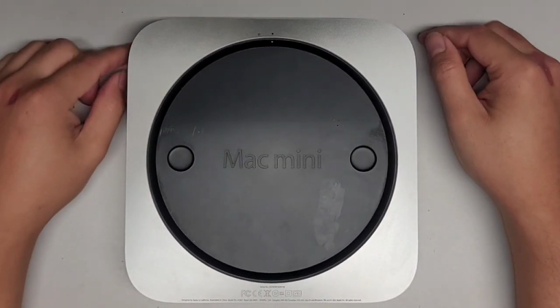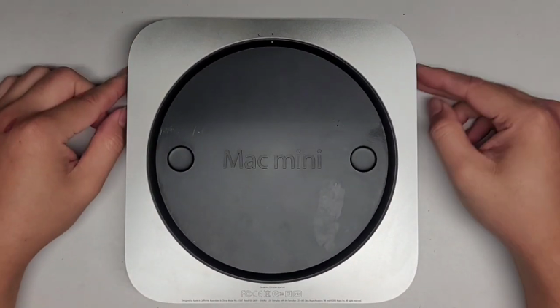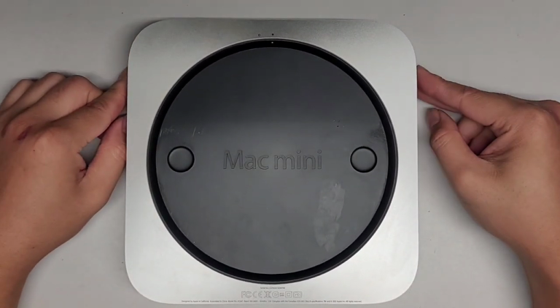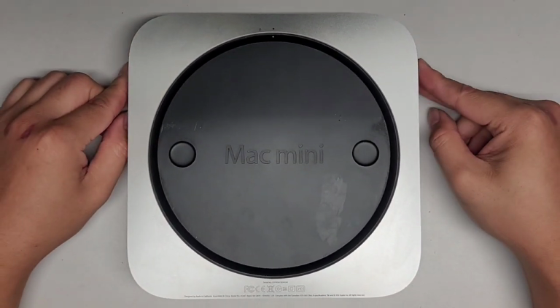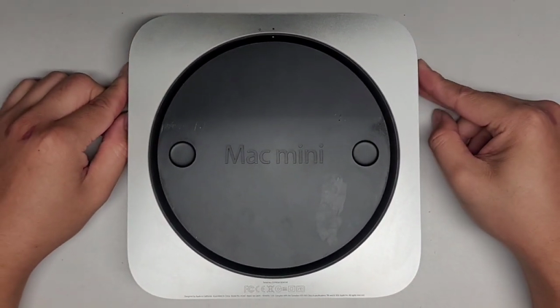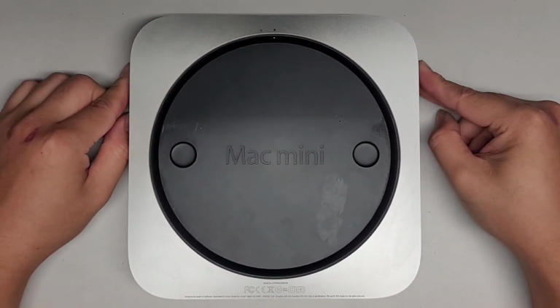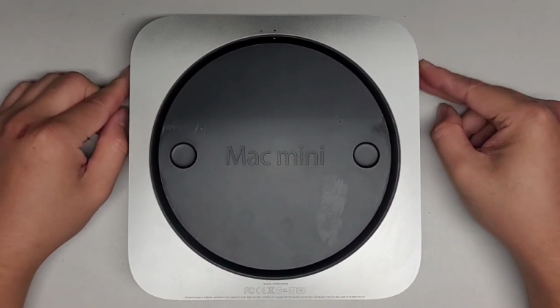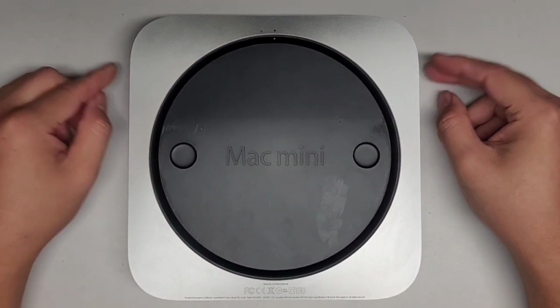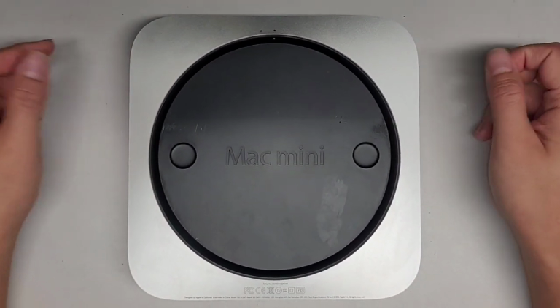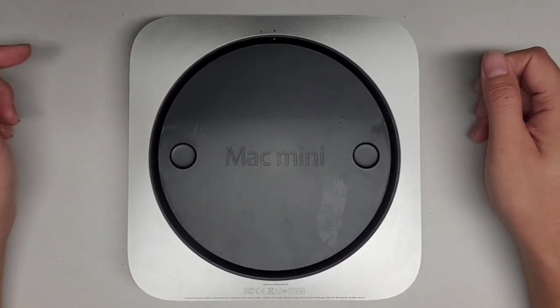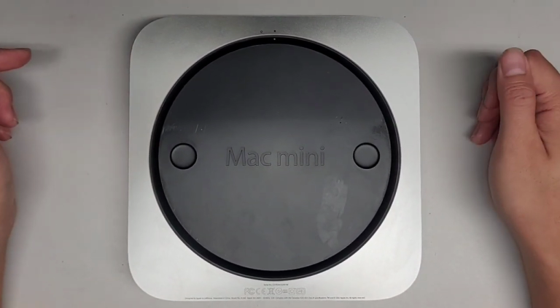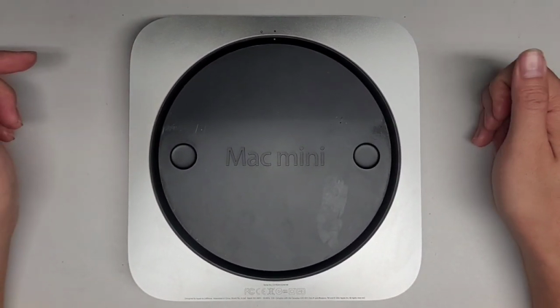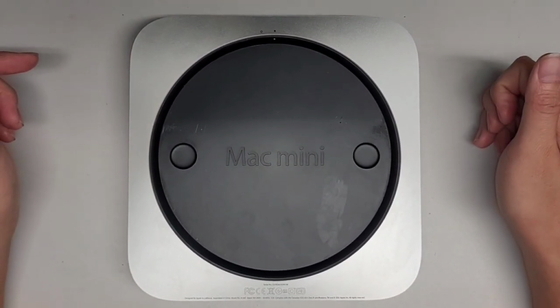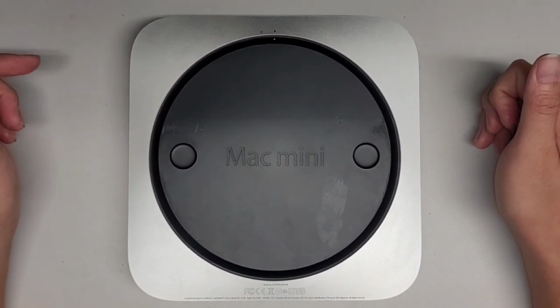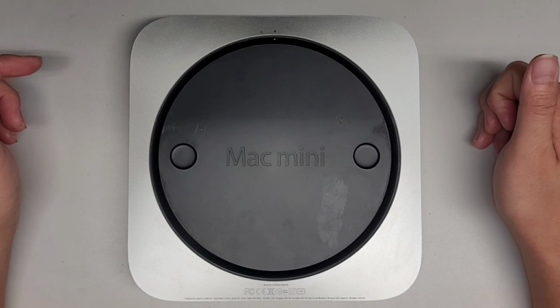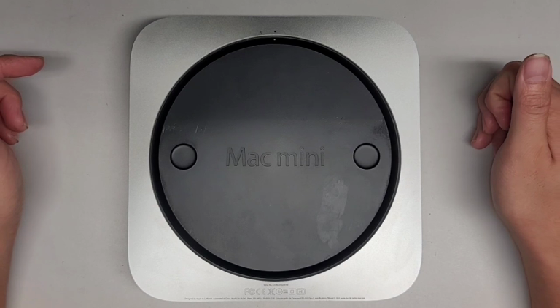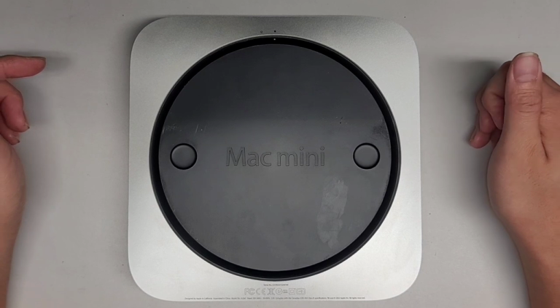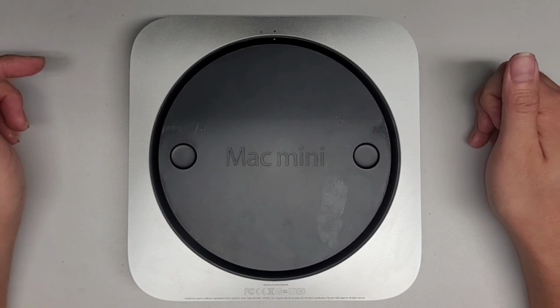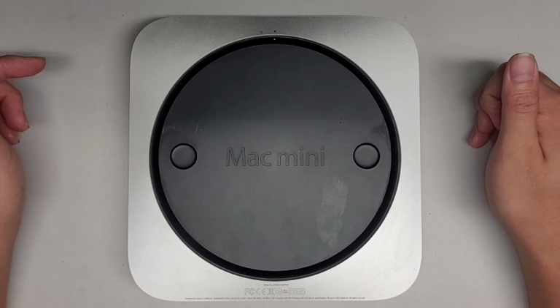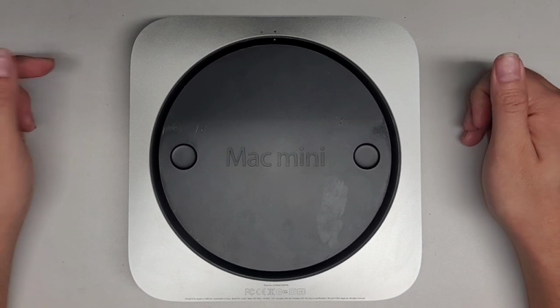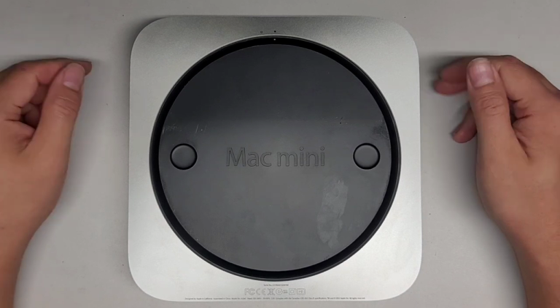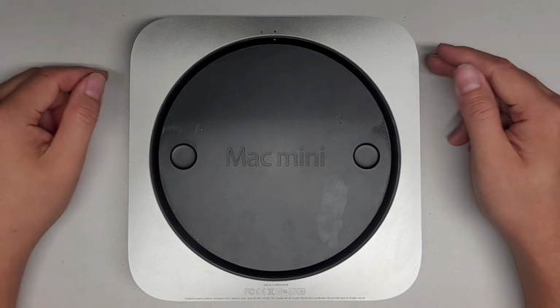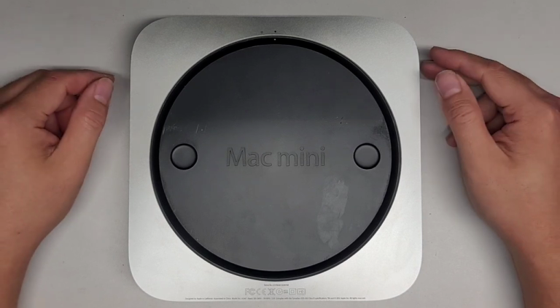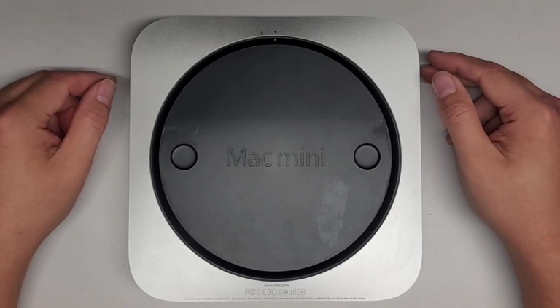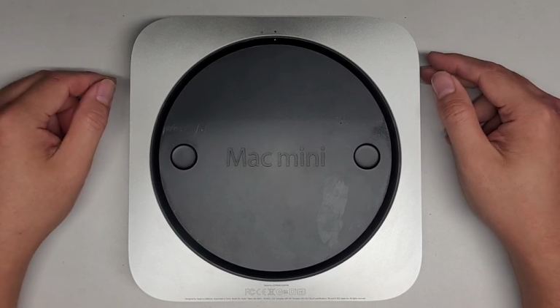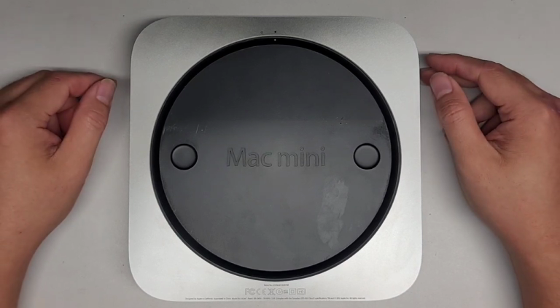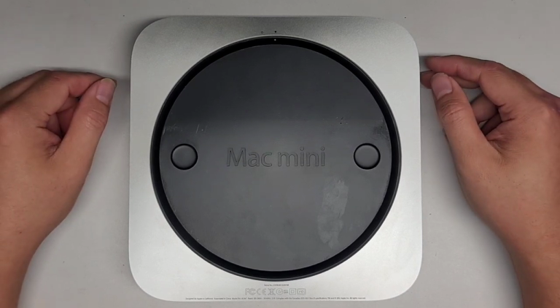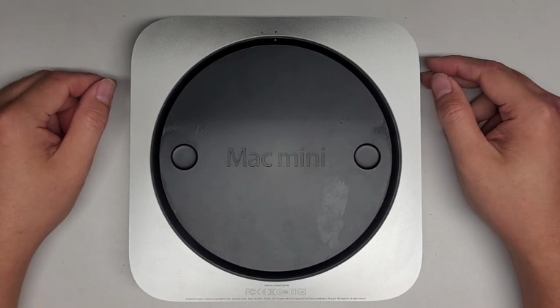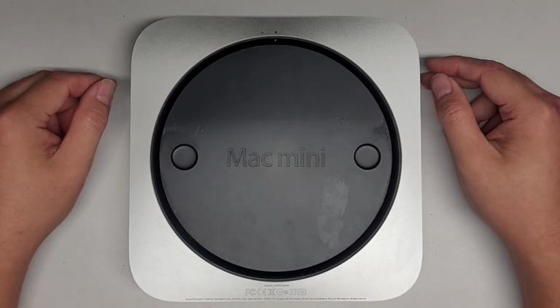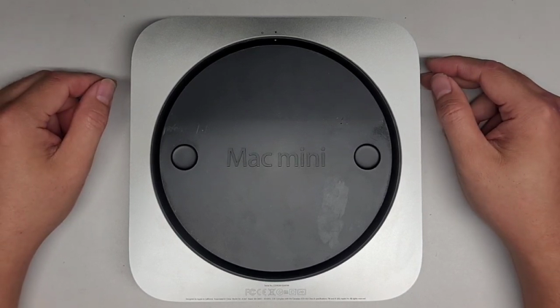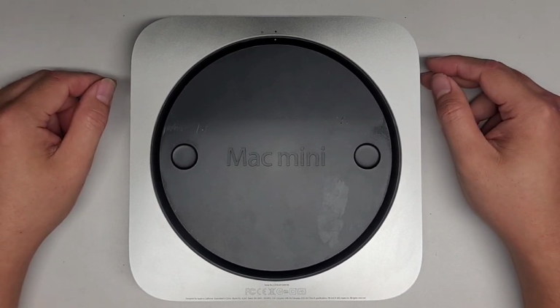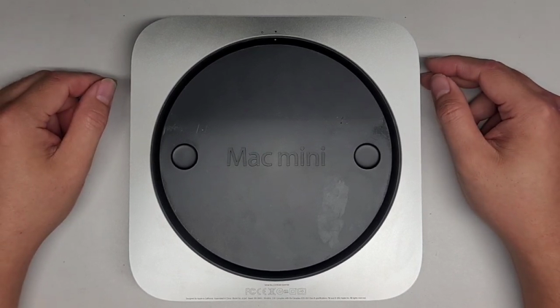I'm going to be showing how to replace the hard drive with an SSD on this late 2012 Mac Mini, model A1347.